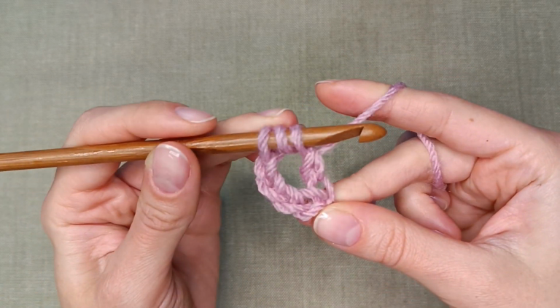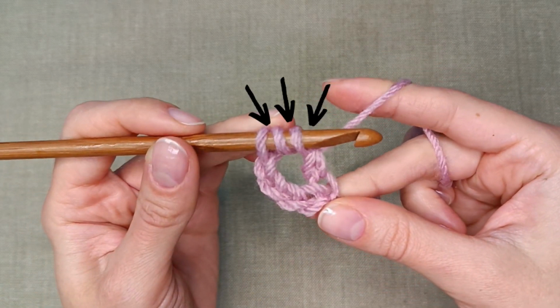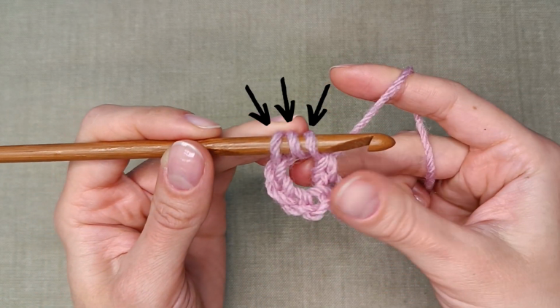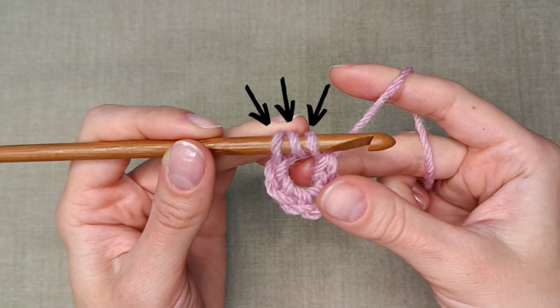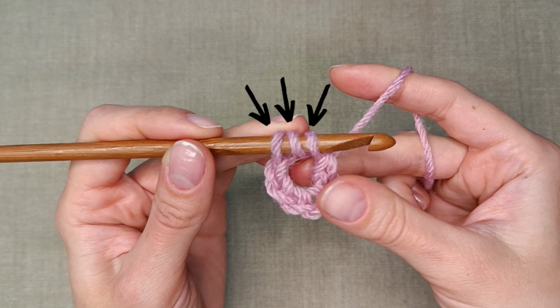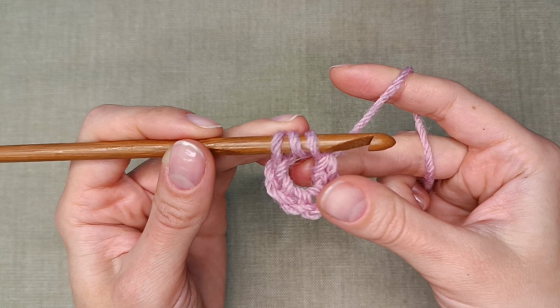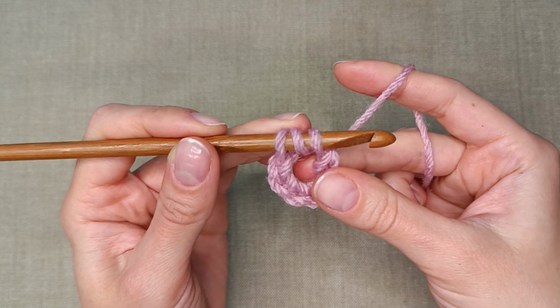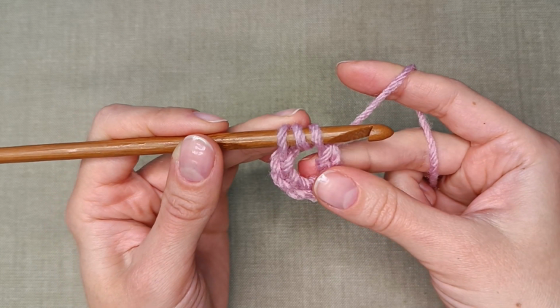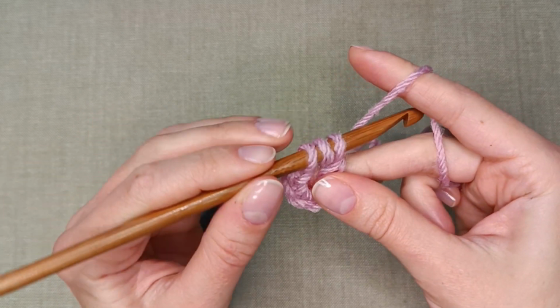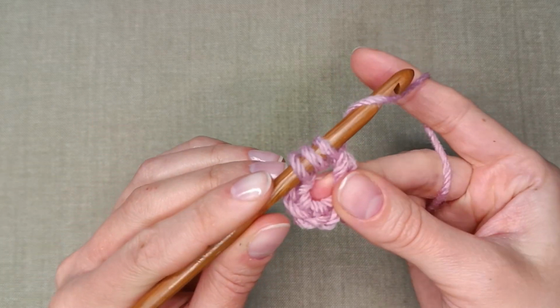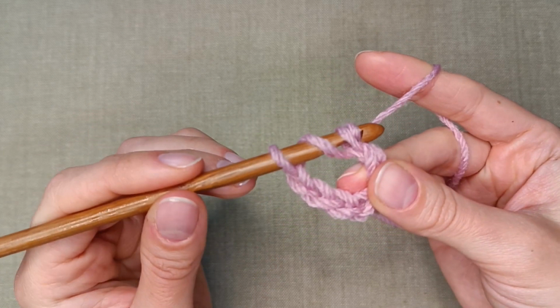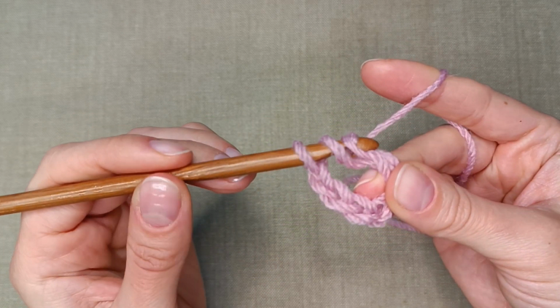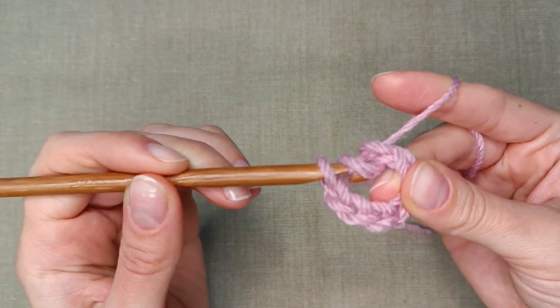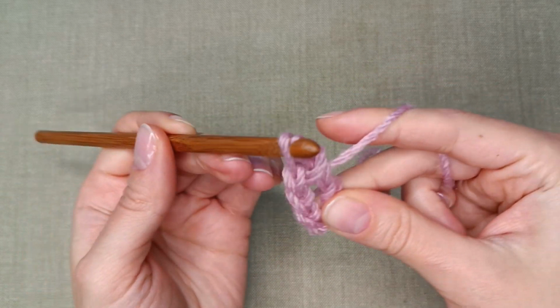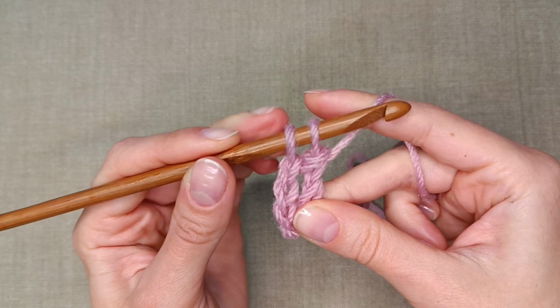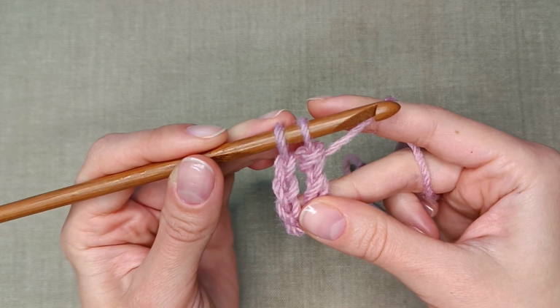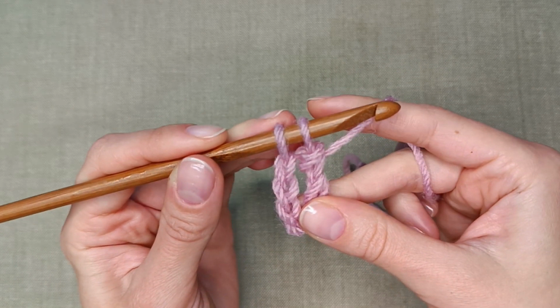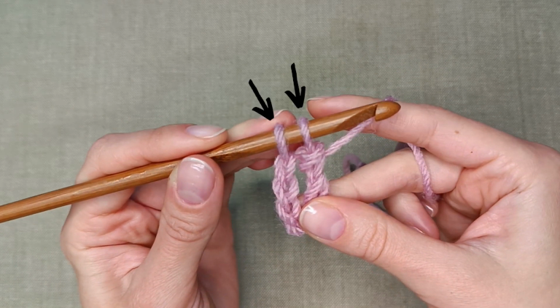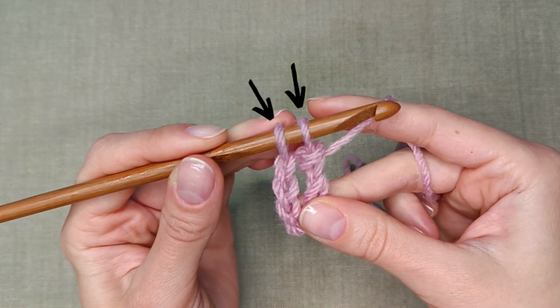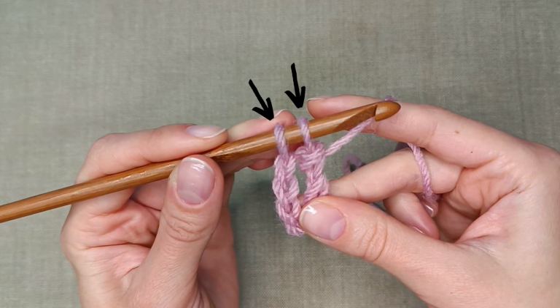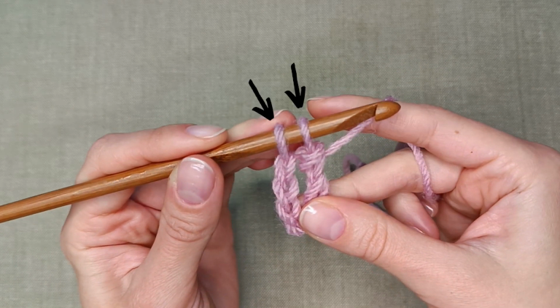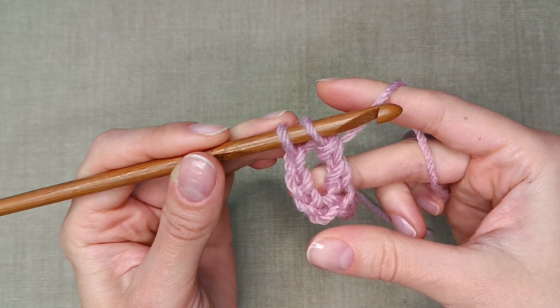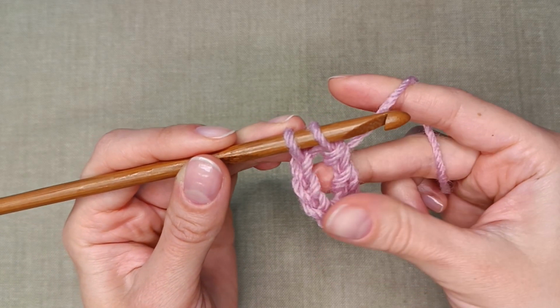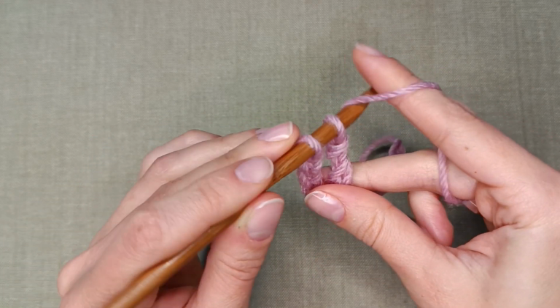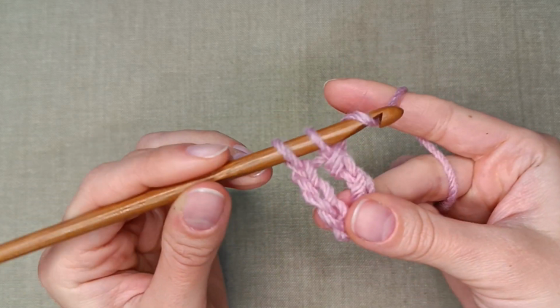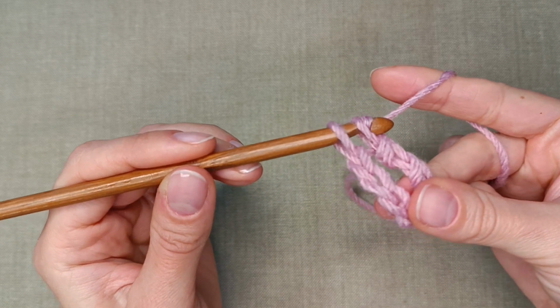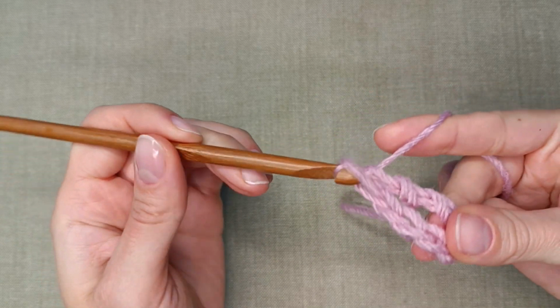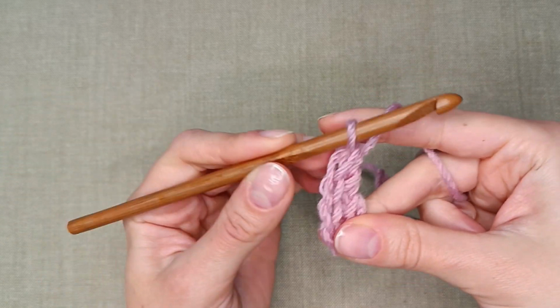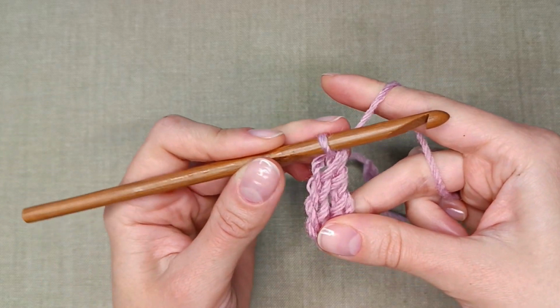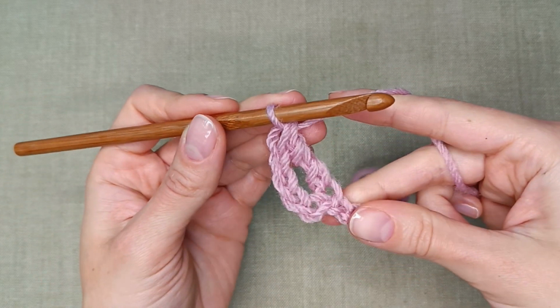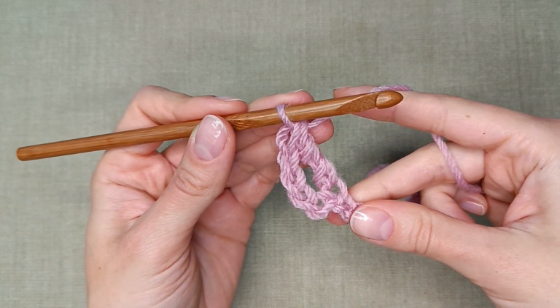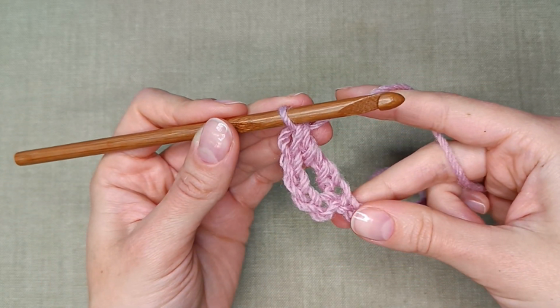You should have 3 loops on the hook now. Grab the yarn again and pull through another 2. Now you have 2 loops. Work these 2 the same way so that you are left with just 1 working loop.